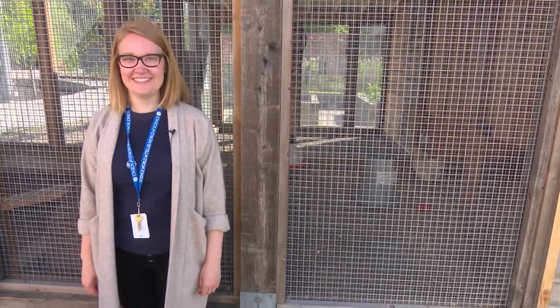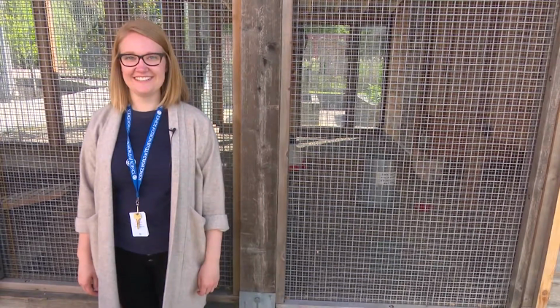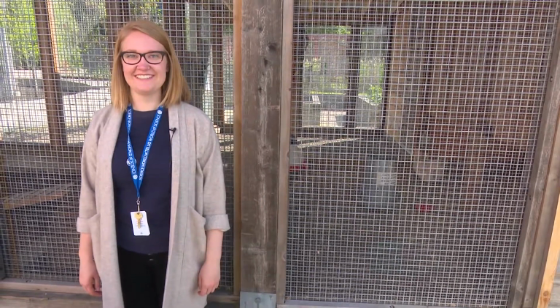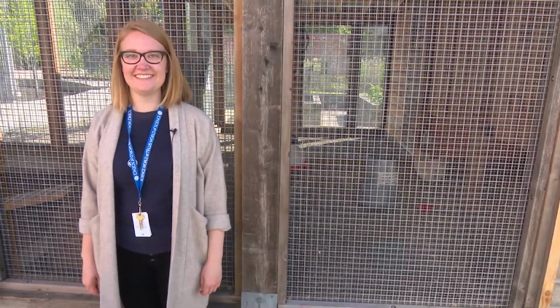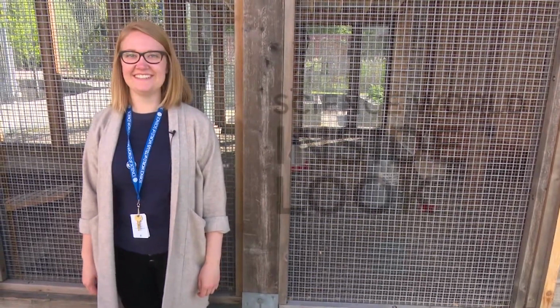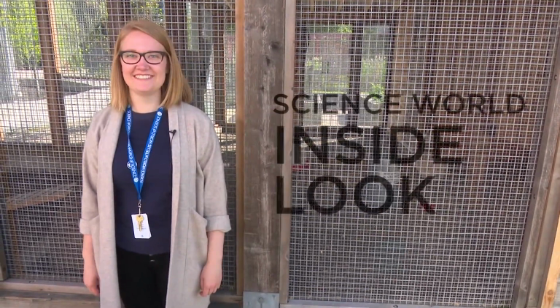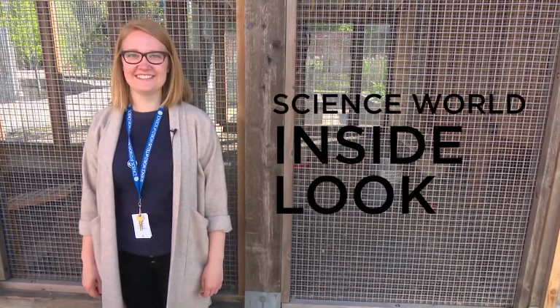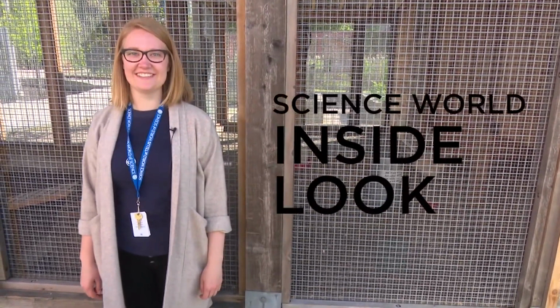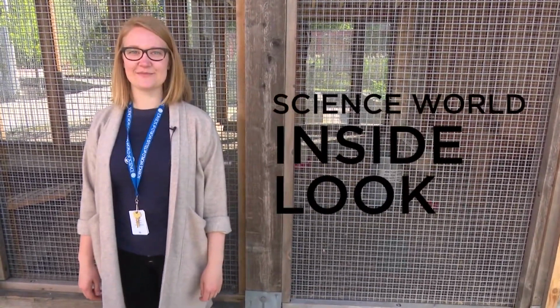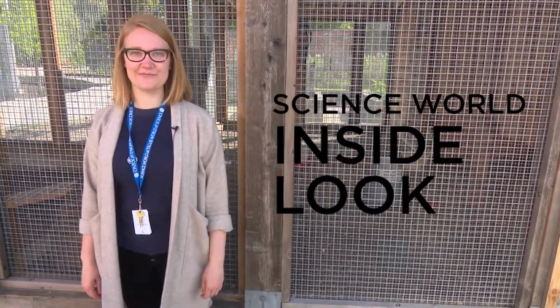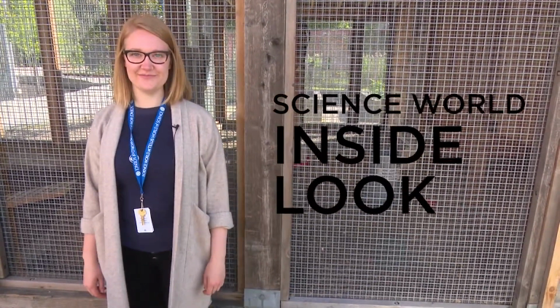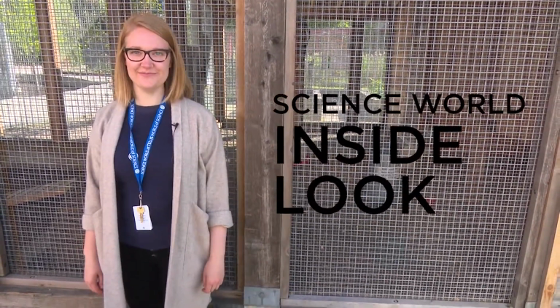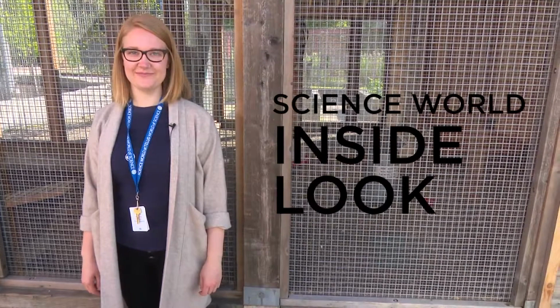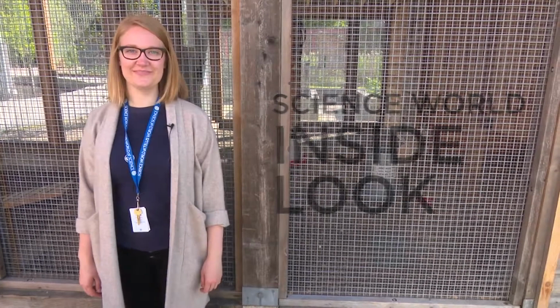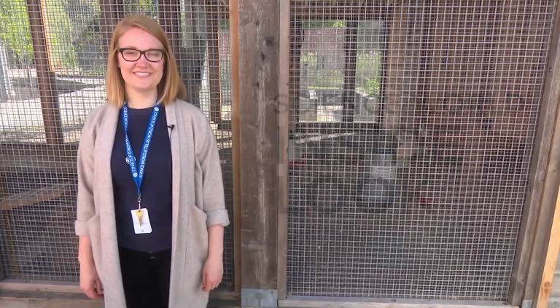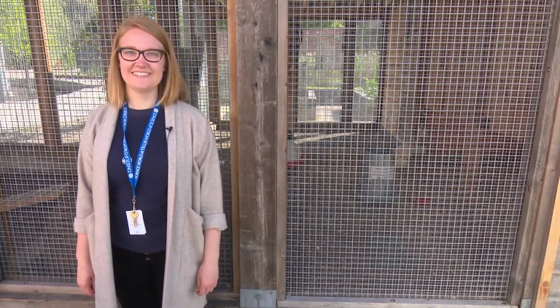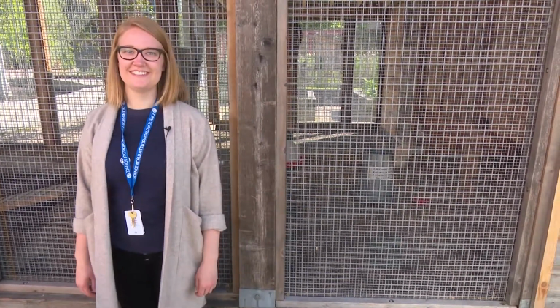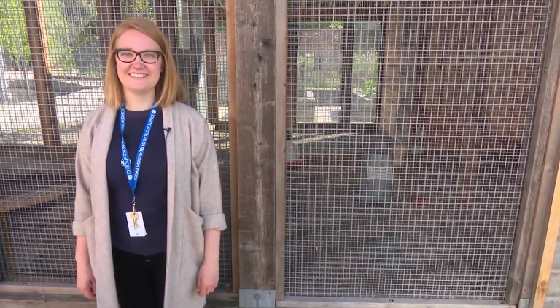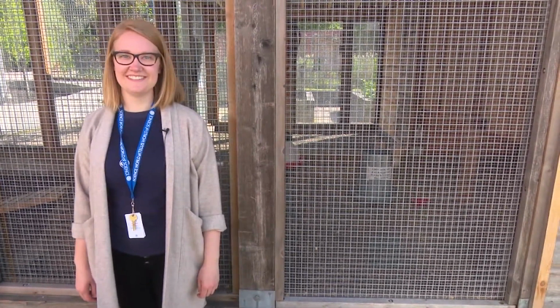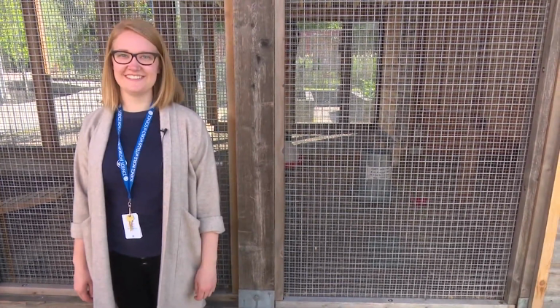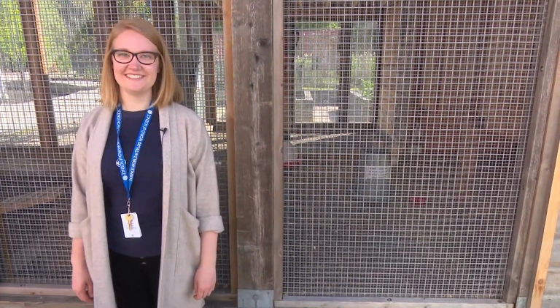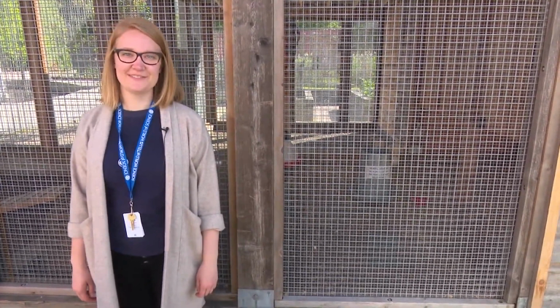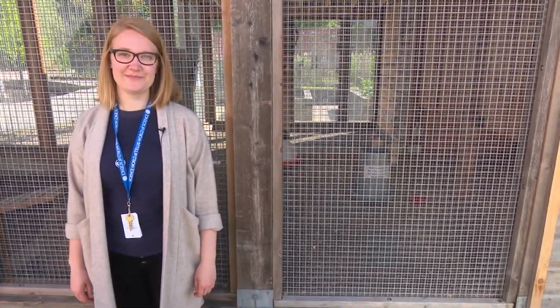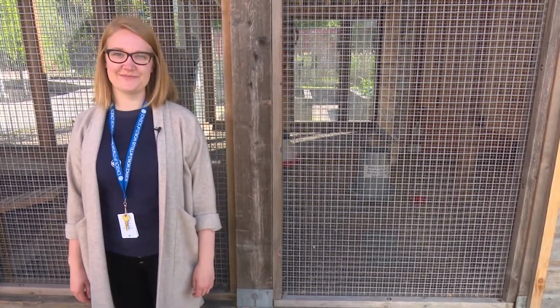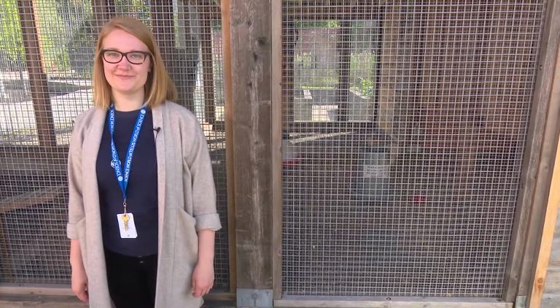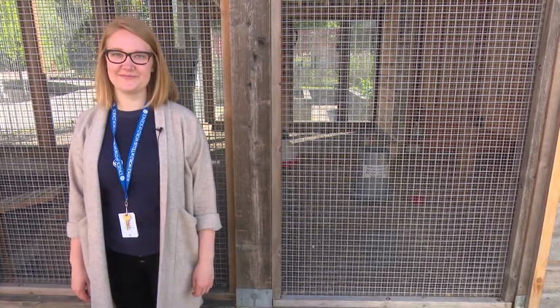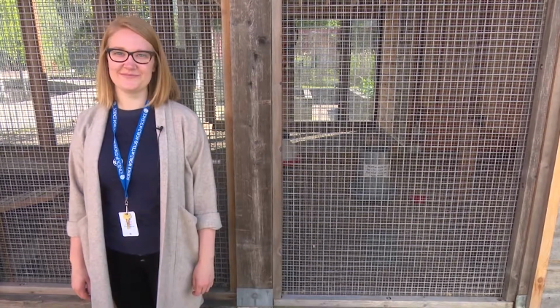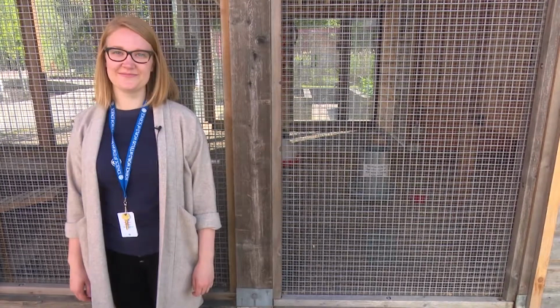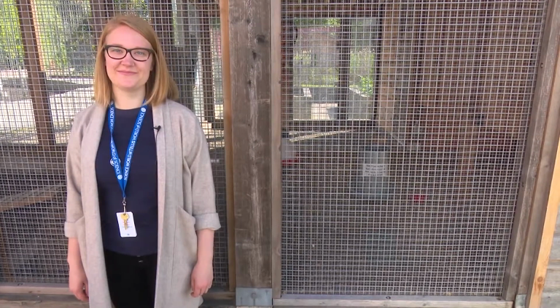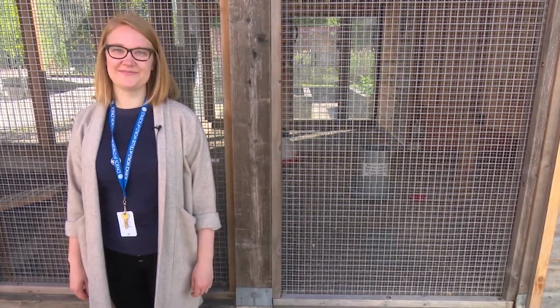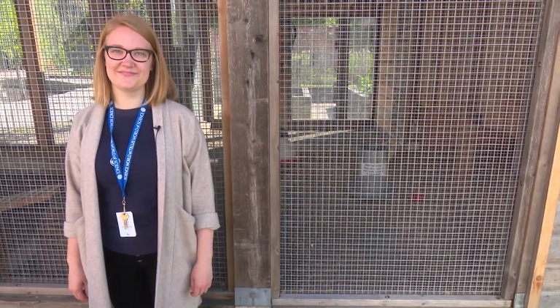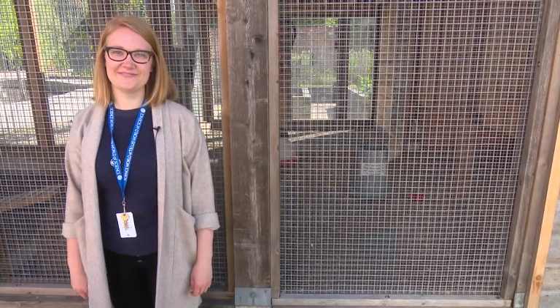The warm weather has returned to Science World in Vancouver, British Columbia, Canada, and that means the Science Park is open and nature appreciation is in full swing. We're excited to get outside, but we have a lot of questions about the park — and who better to answer them than curator Alex Johansson.